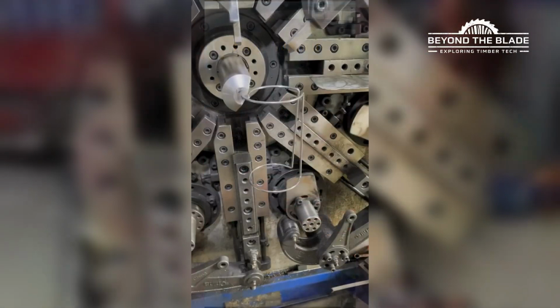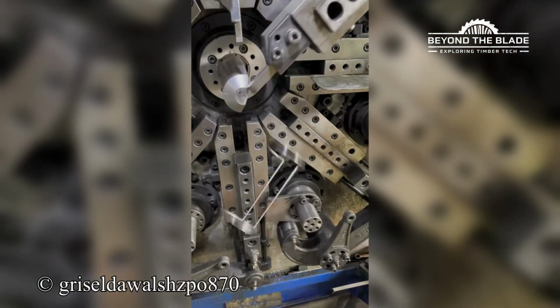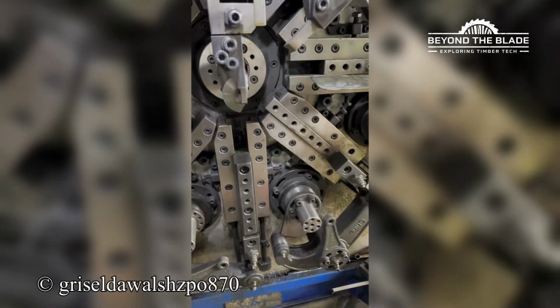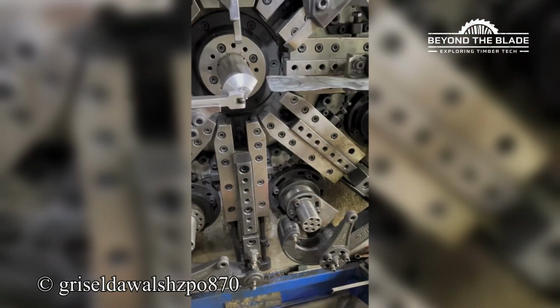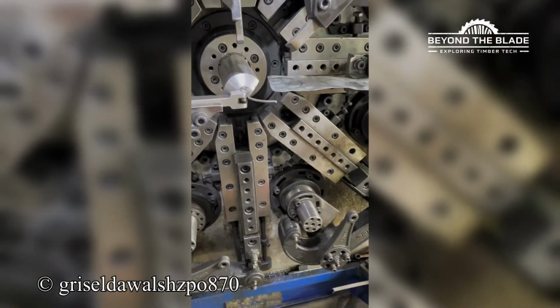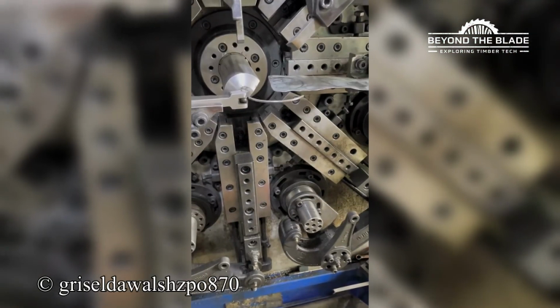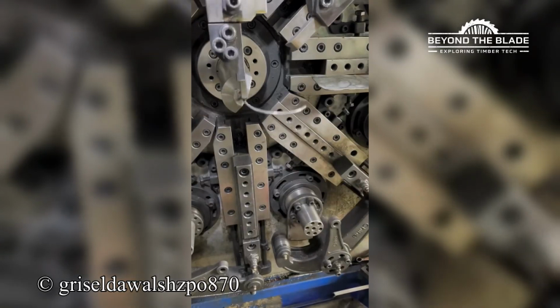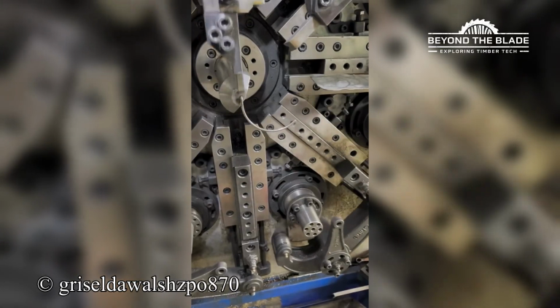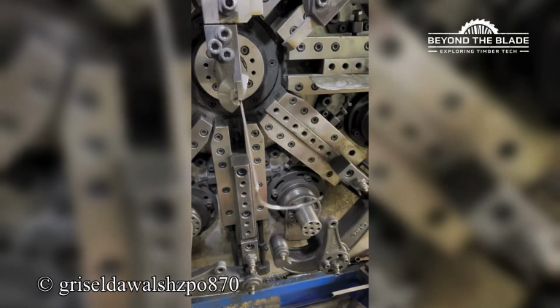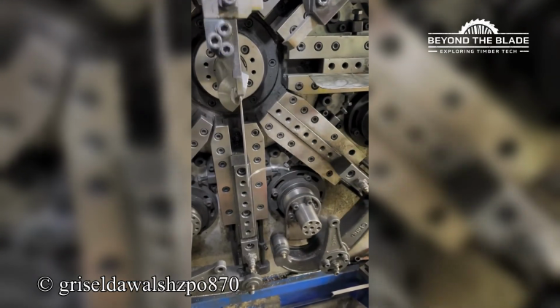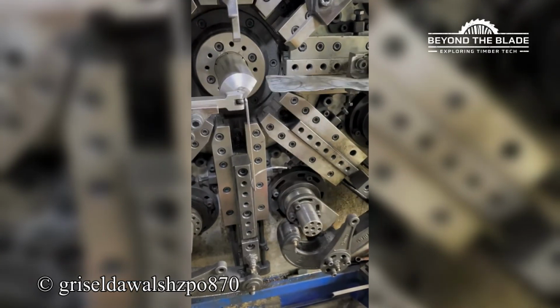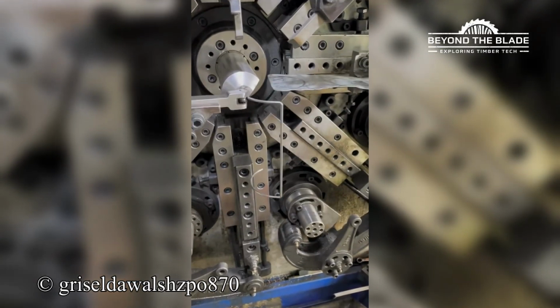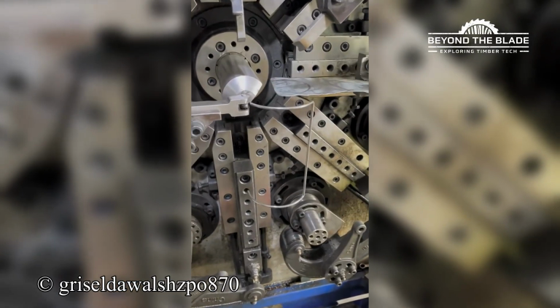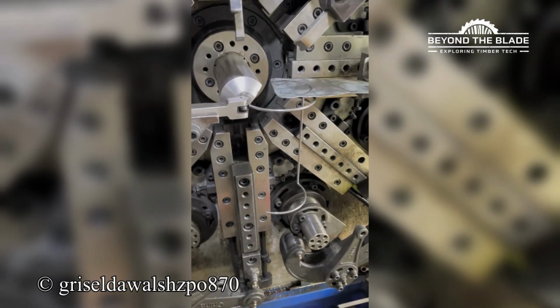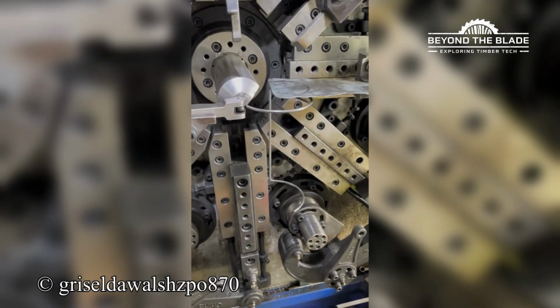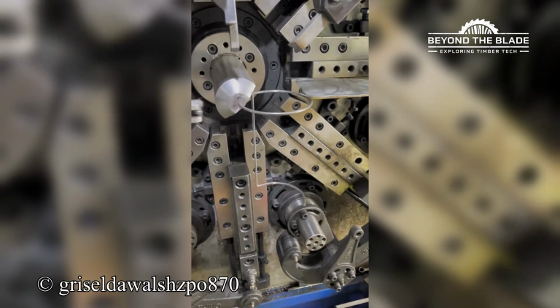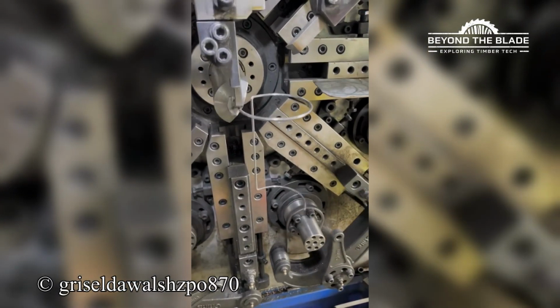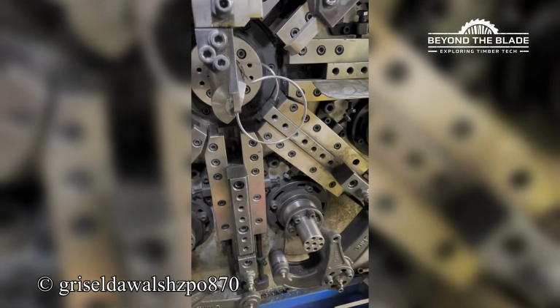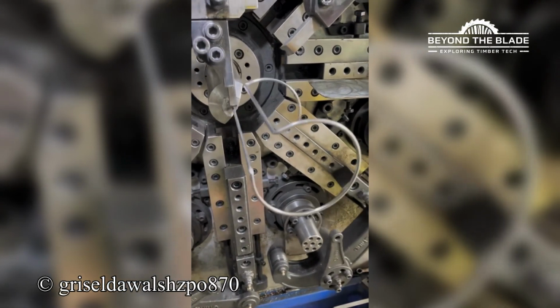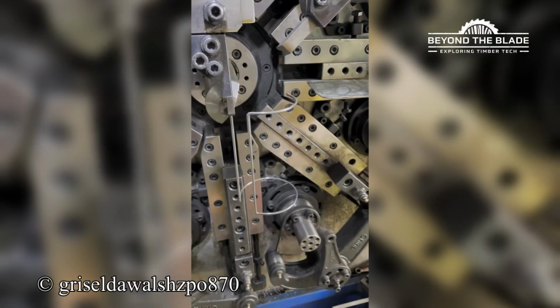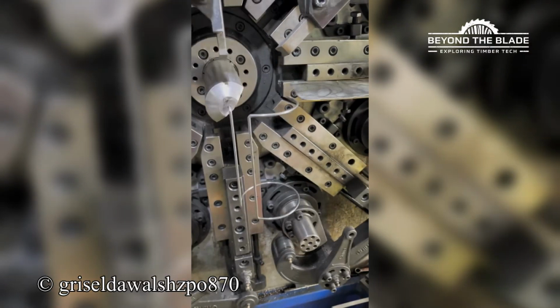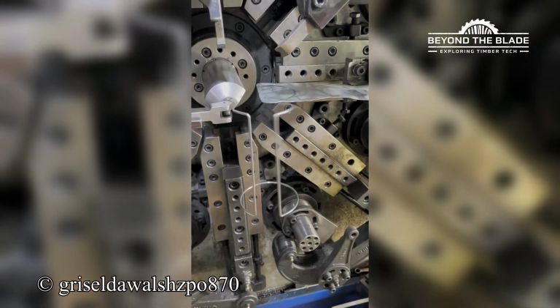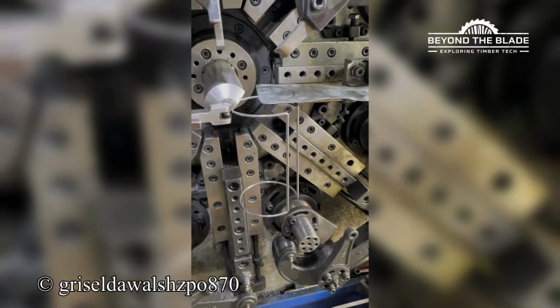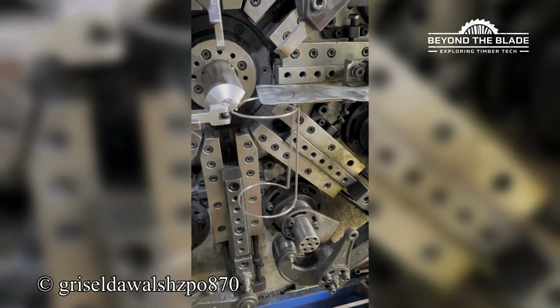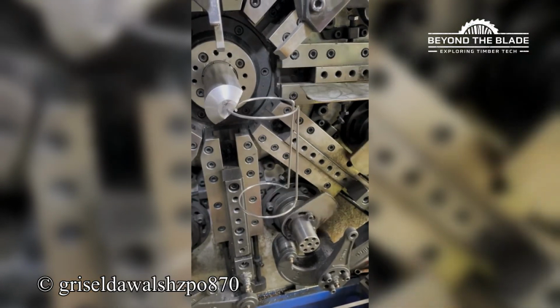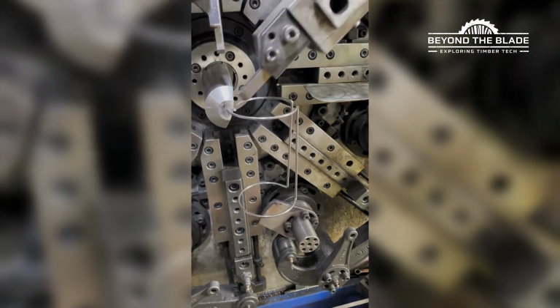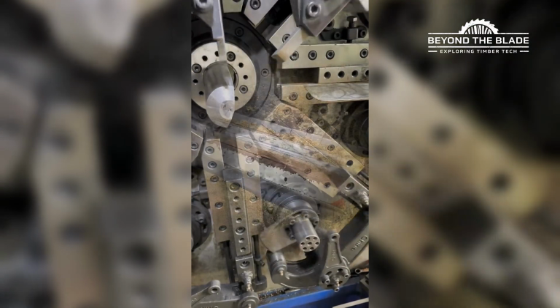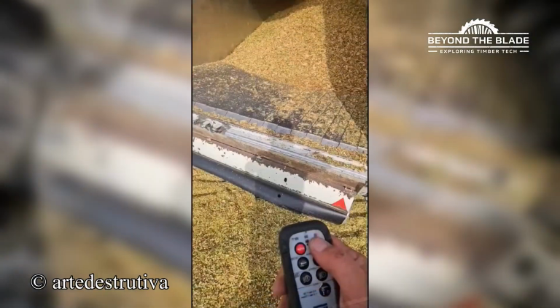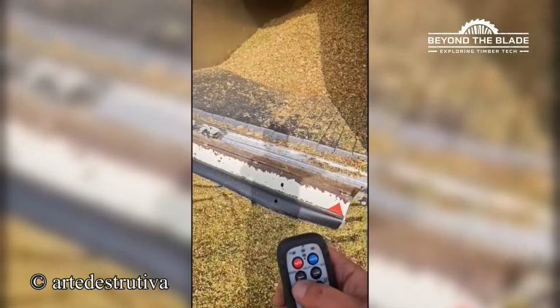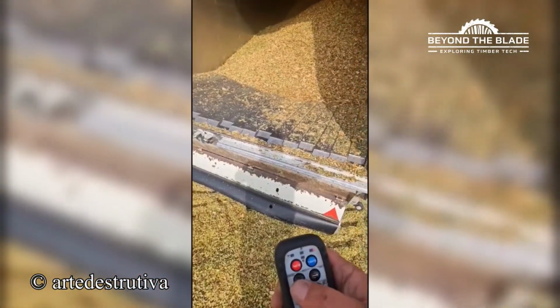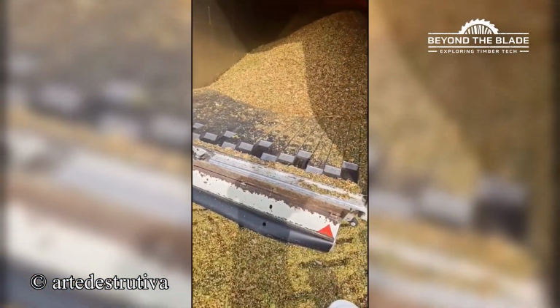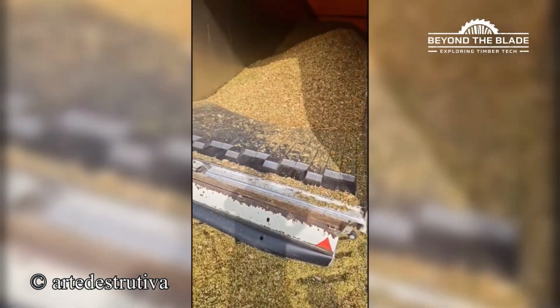This is what happens when everyone minds their job. Well, that's one way to offload stuff.